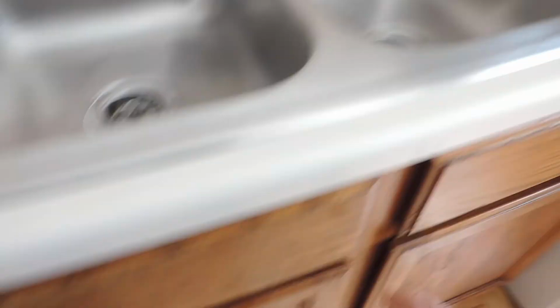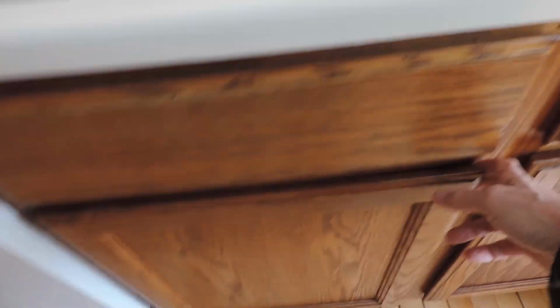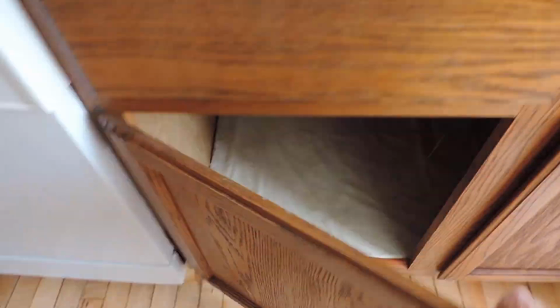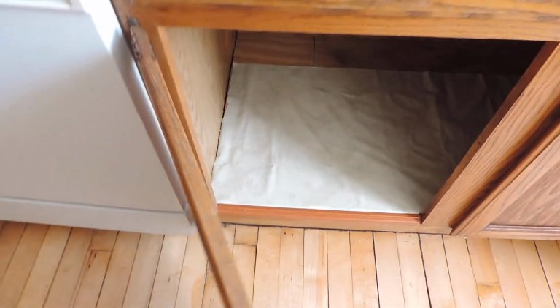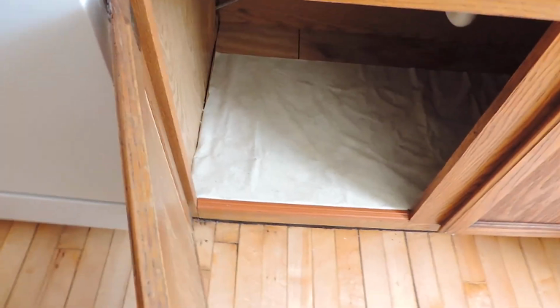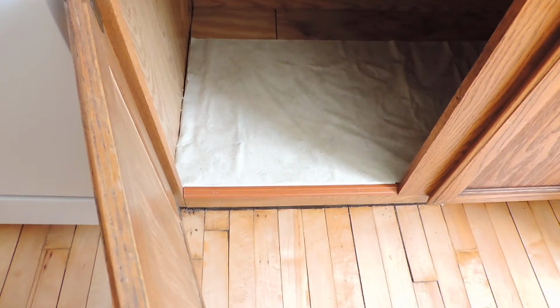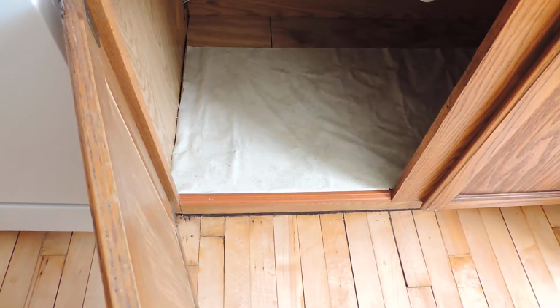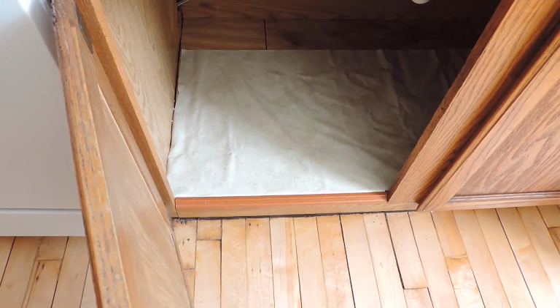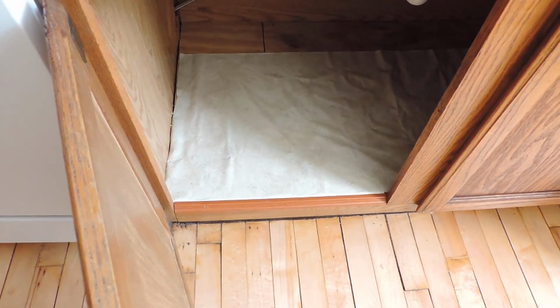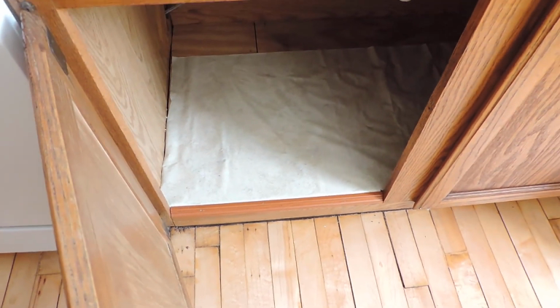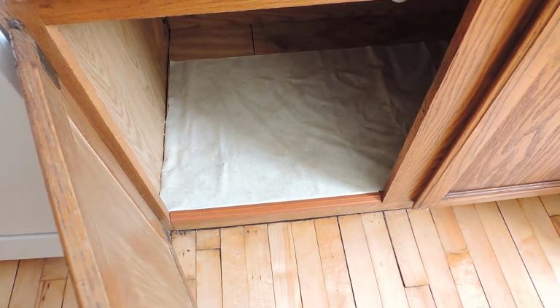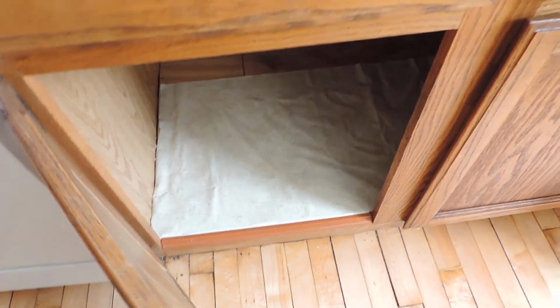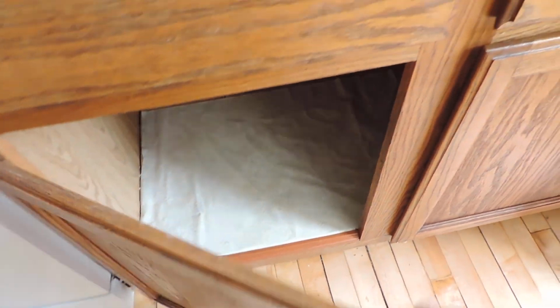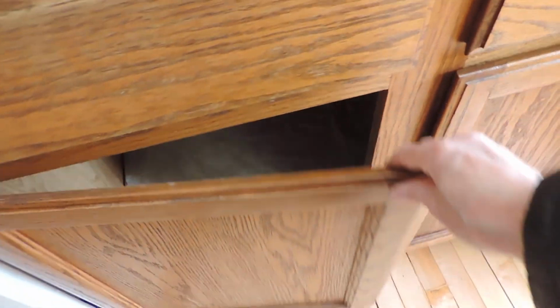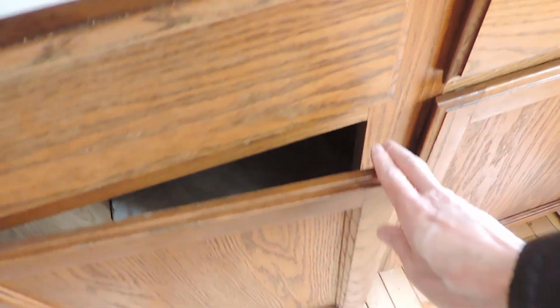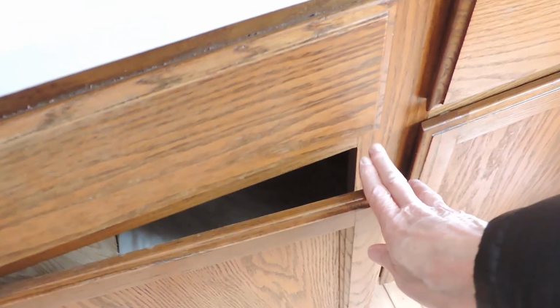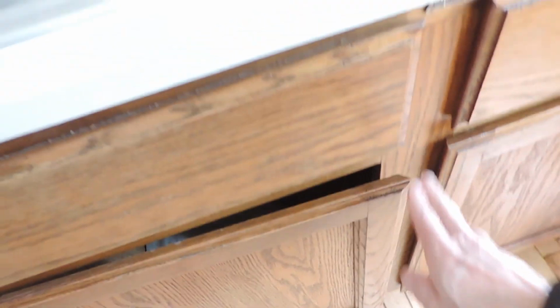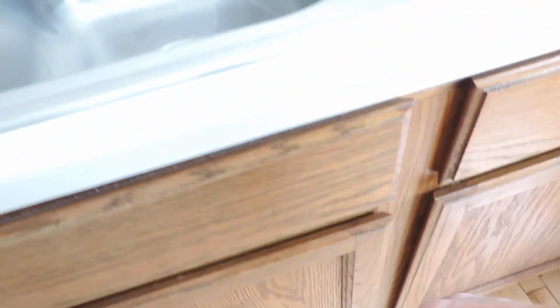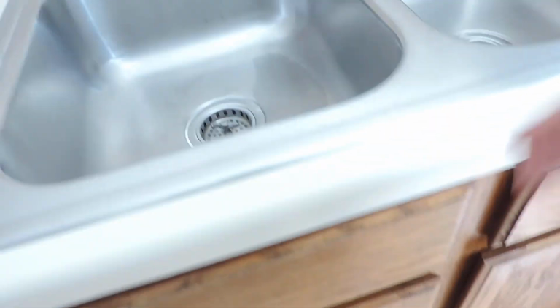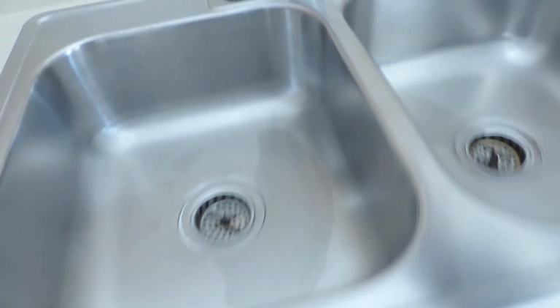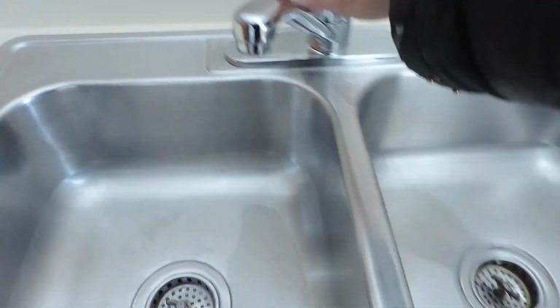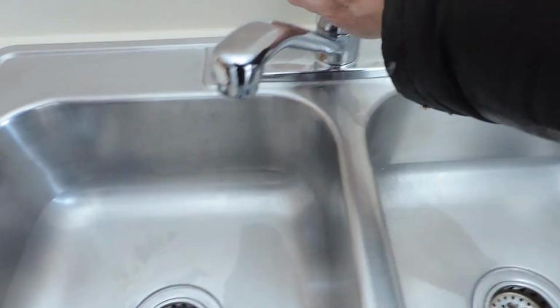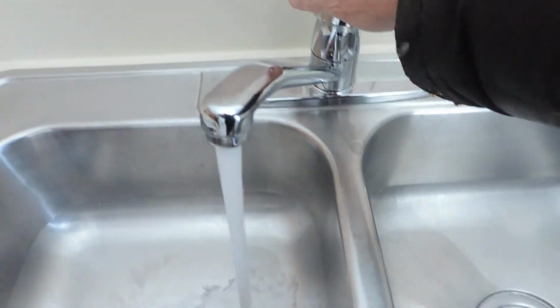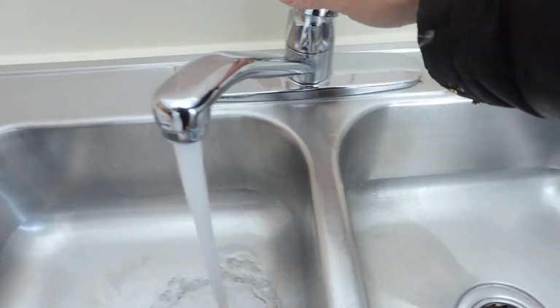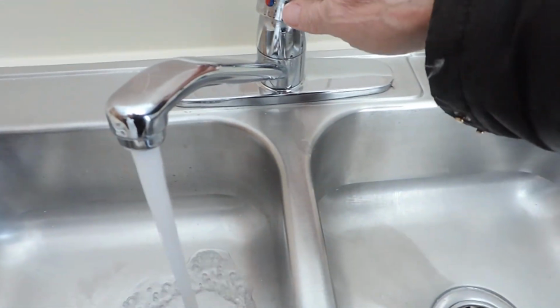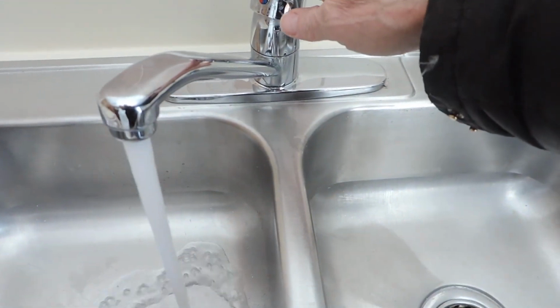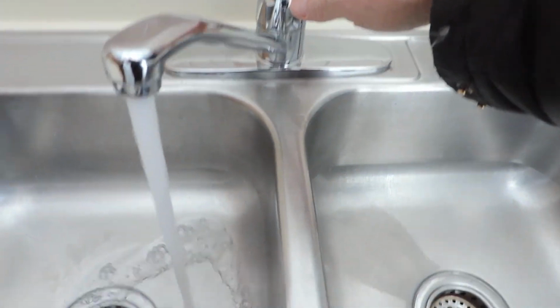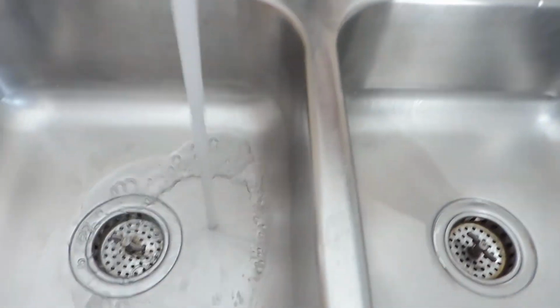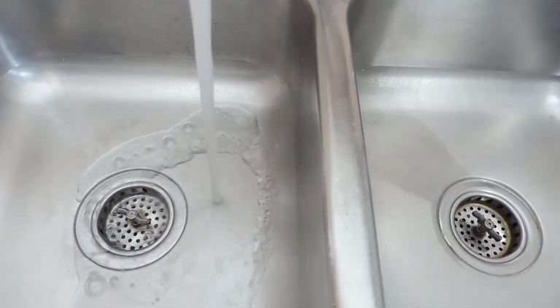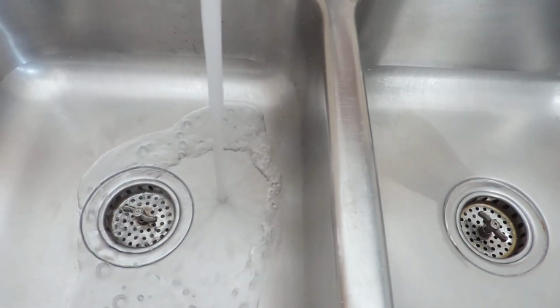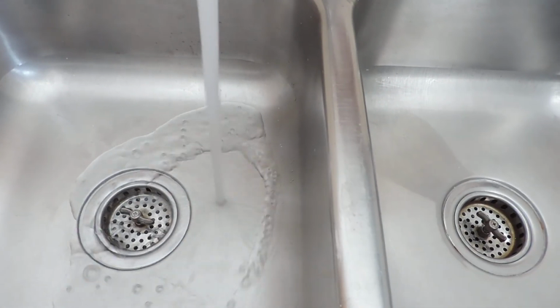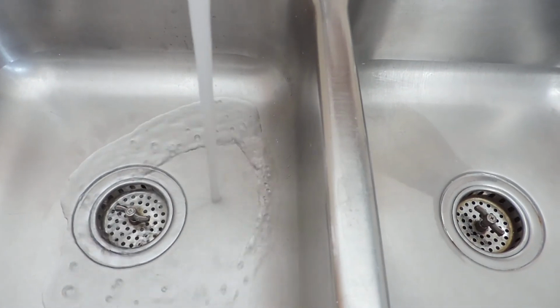Underneath the sink — very dry, very easy to use as storage. Good water pressure and it drains beautifully. The sink was just put in last year.